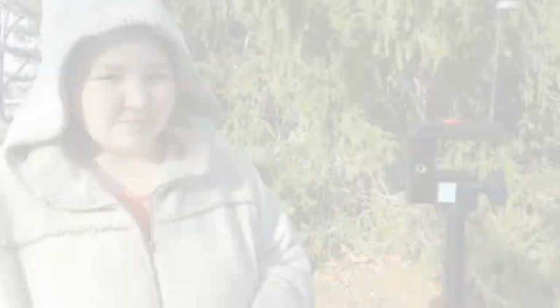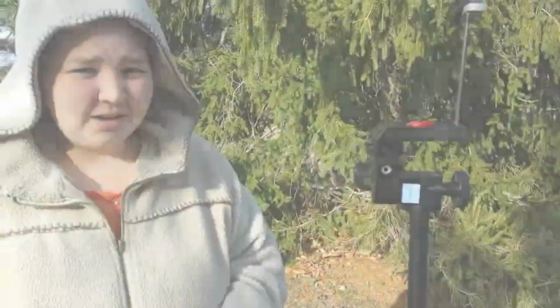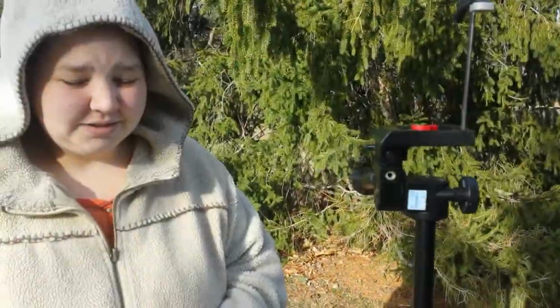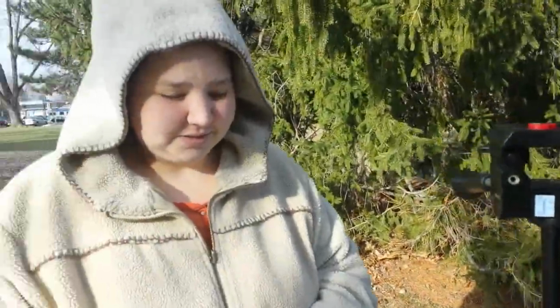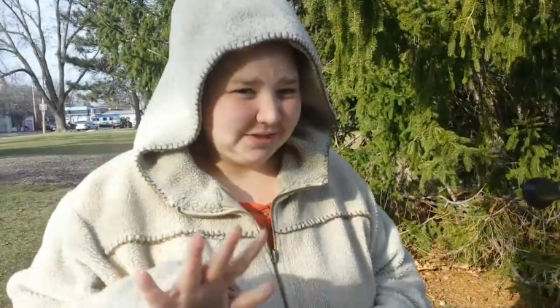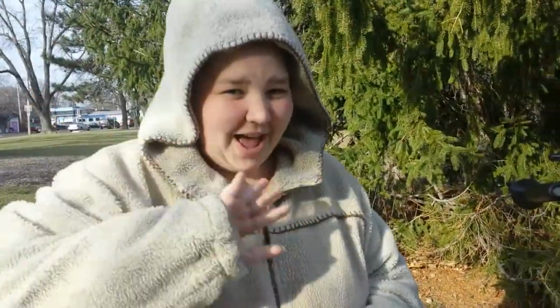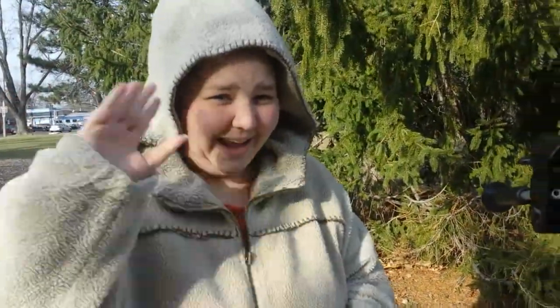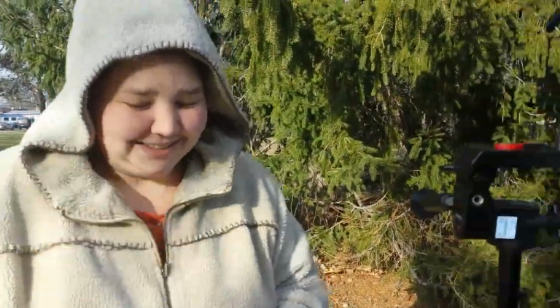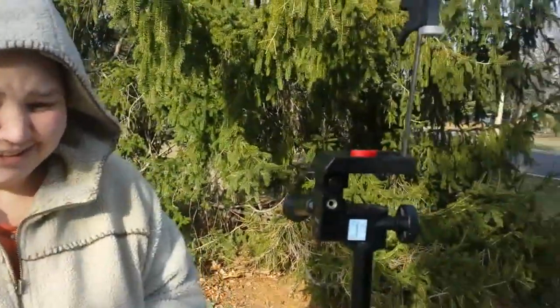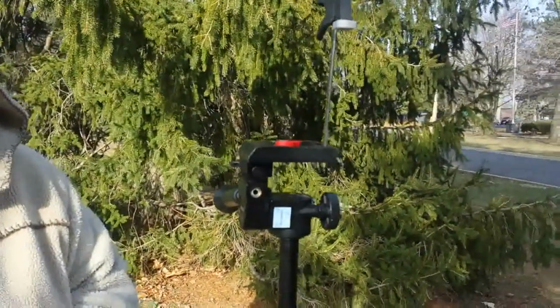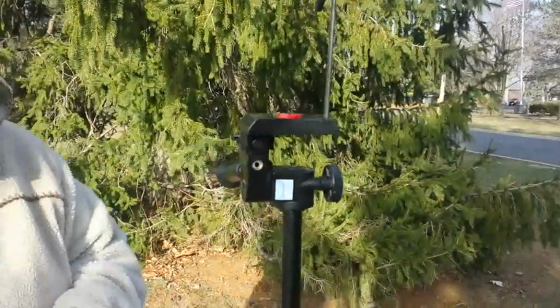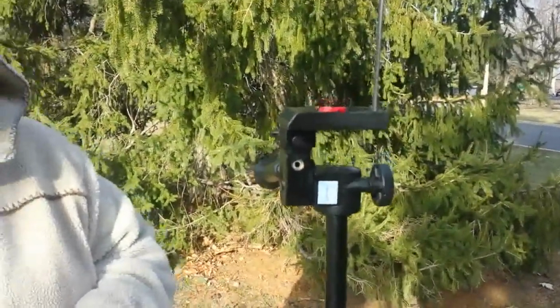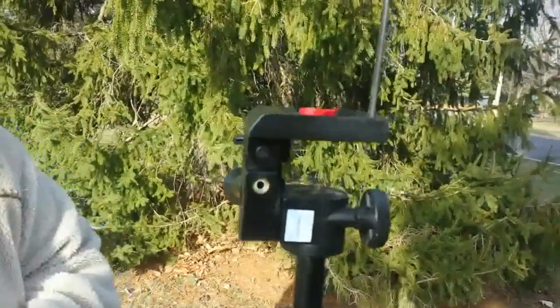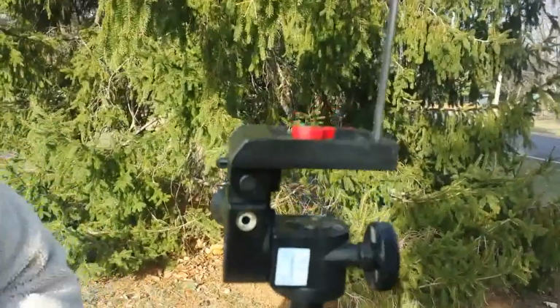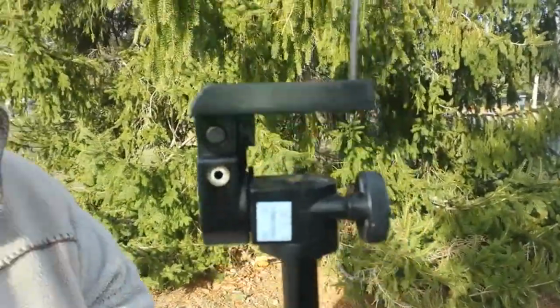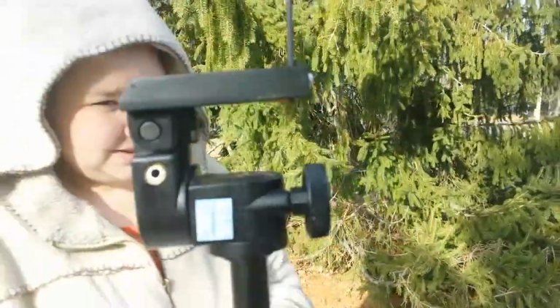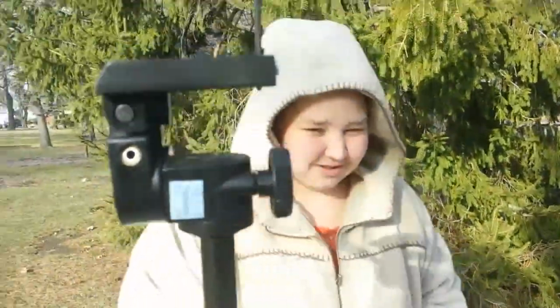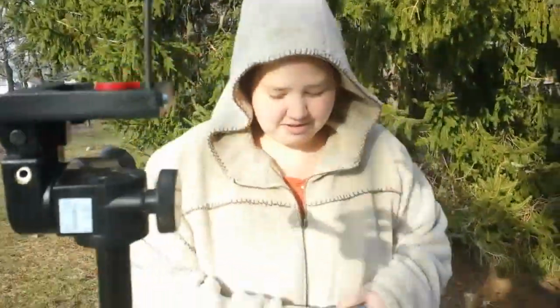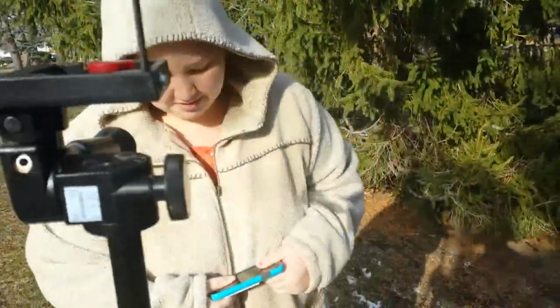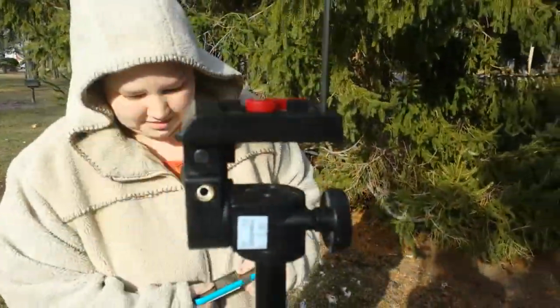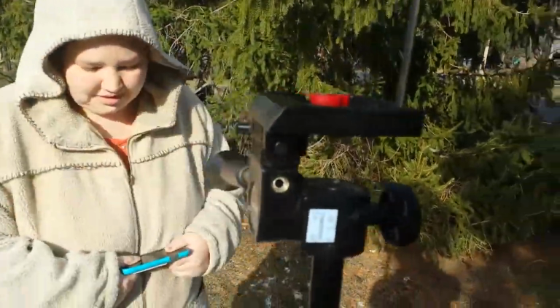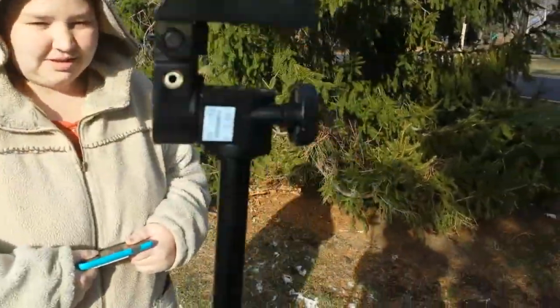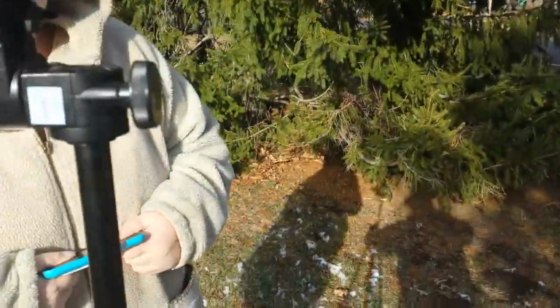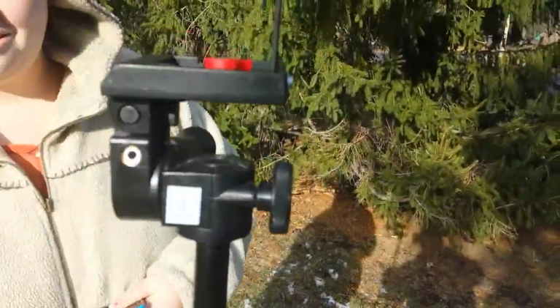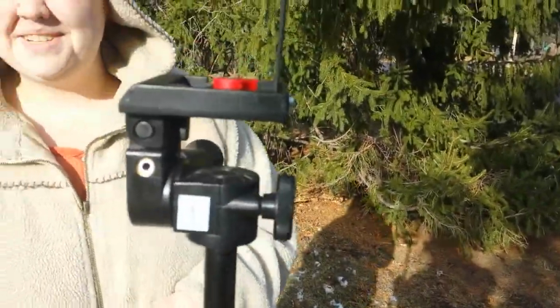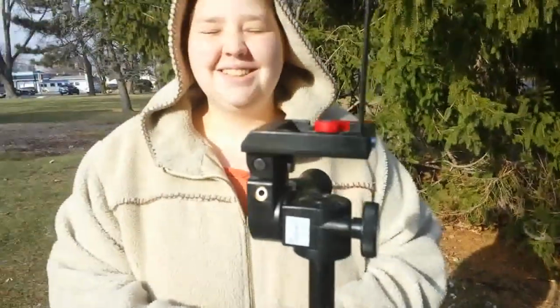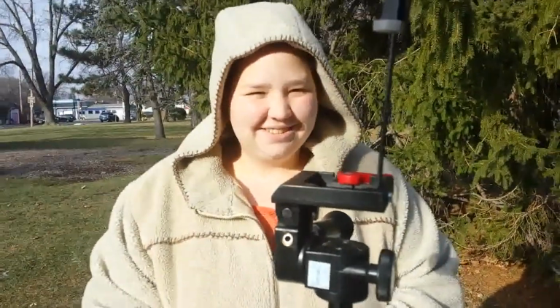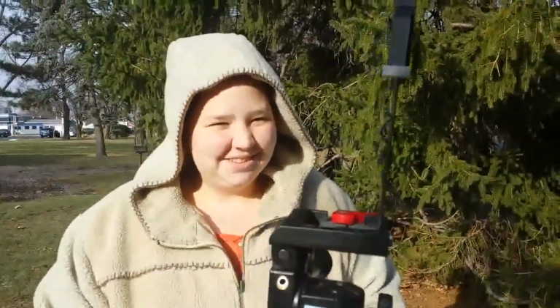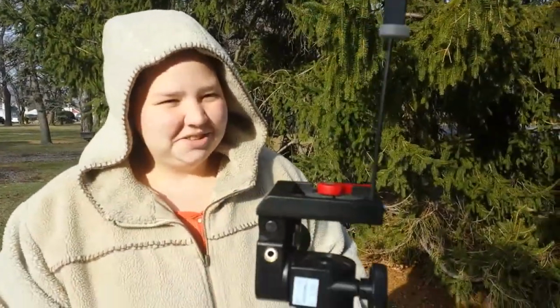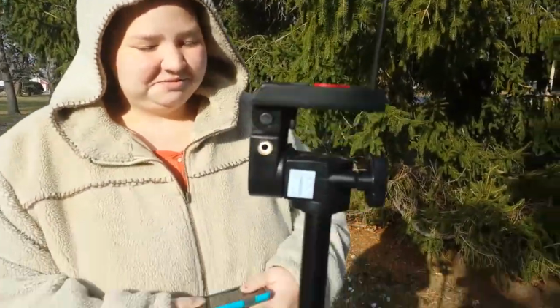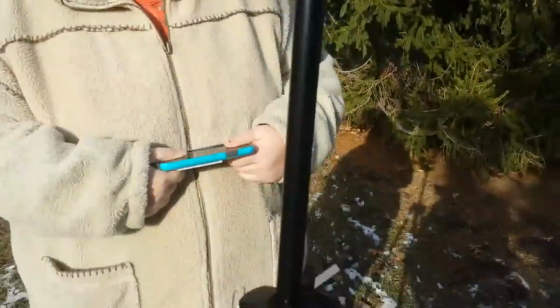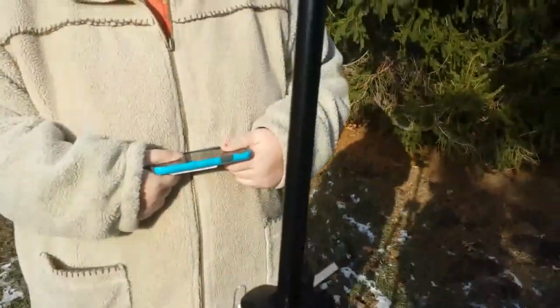Hi everybody, Jeep here, Jeep Girl. Hi! We're actually coming to you — I'm going to move this just a hair more into the sunlight. What we're doing this video on is actually the modification to our tripod.